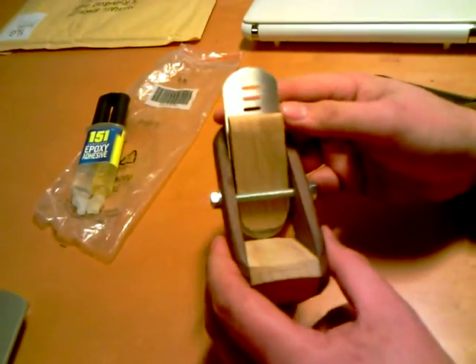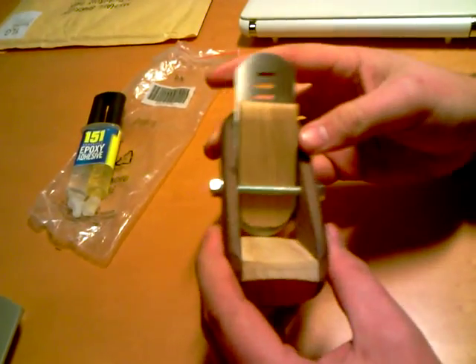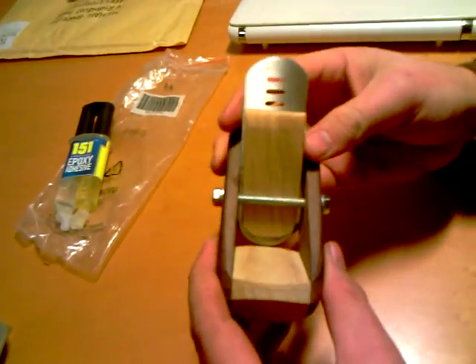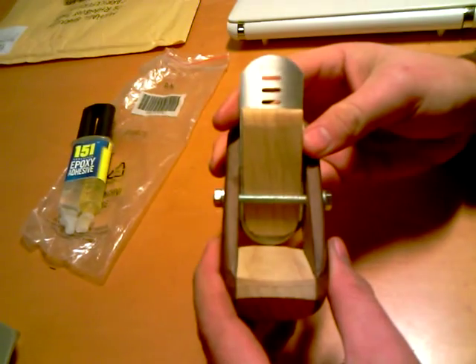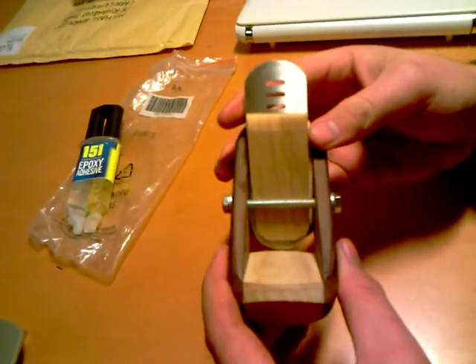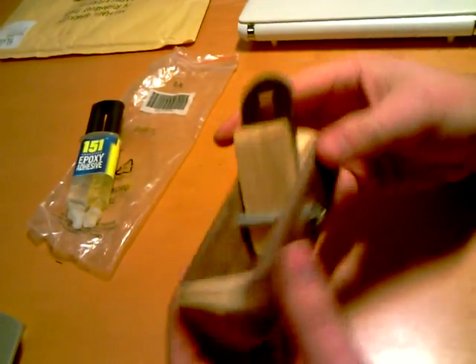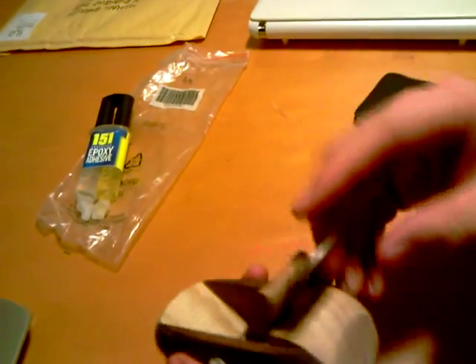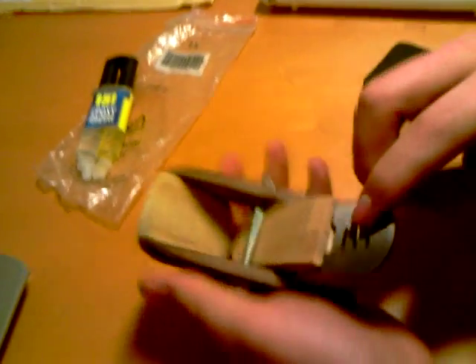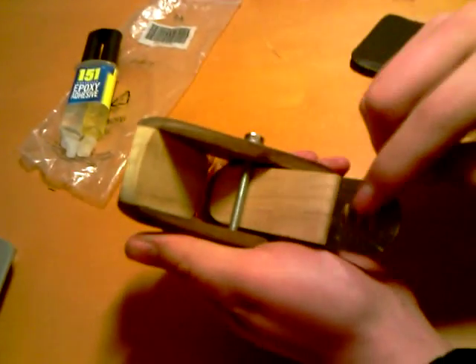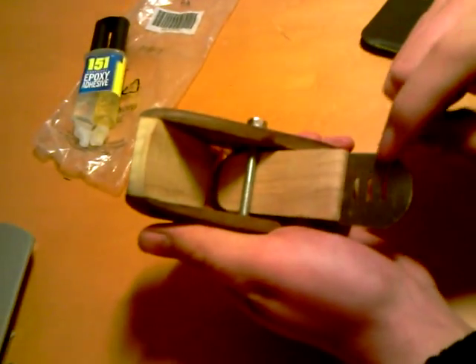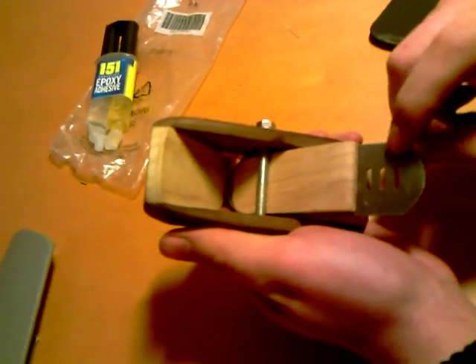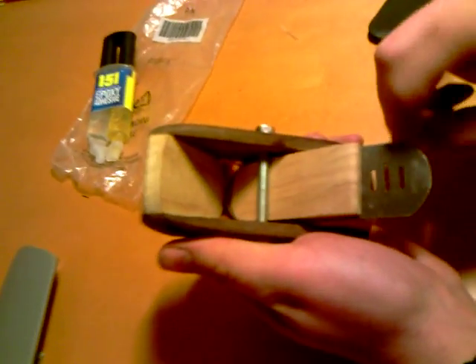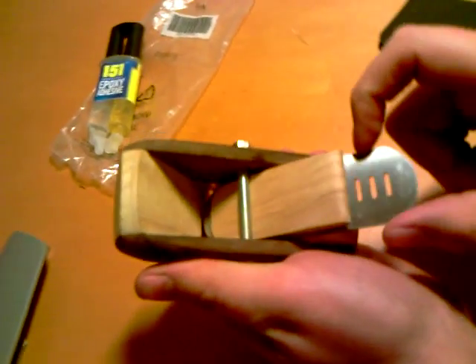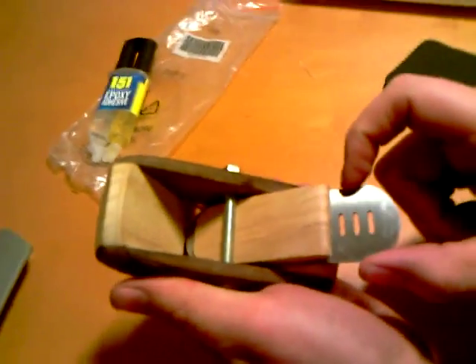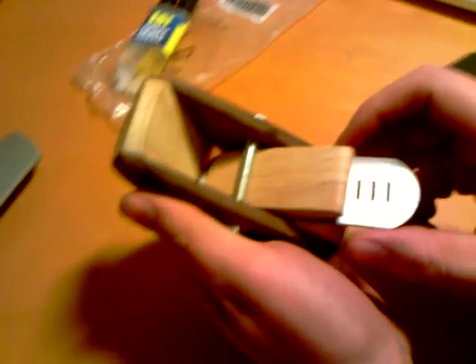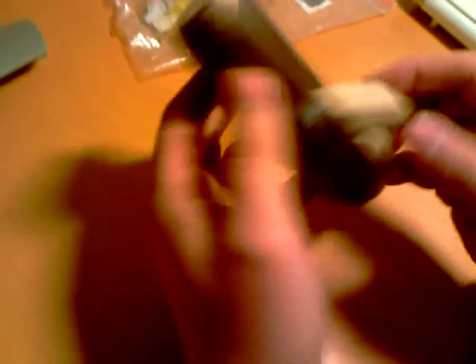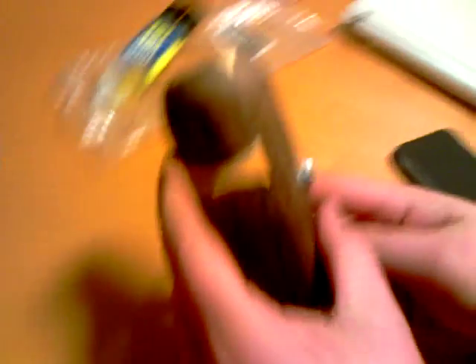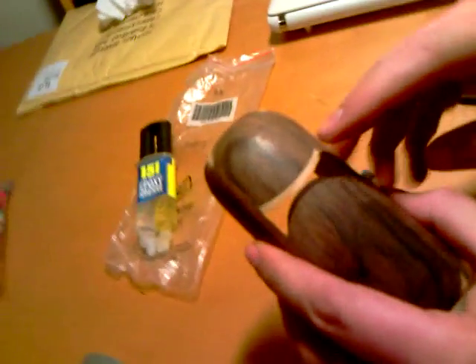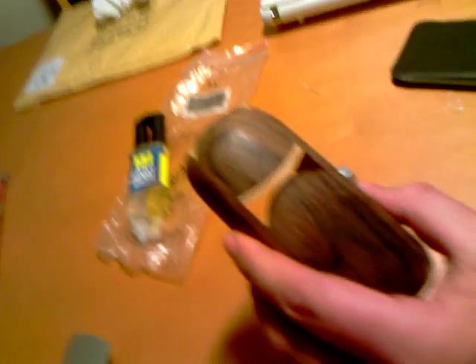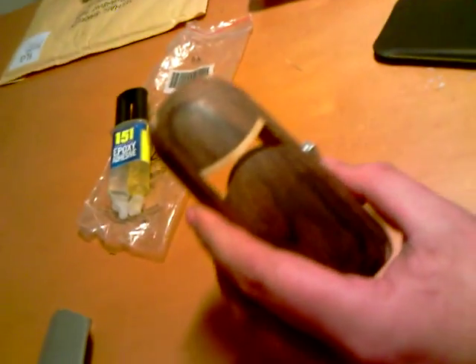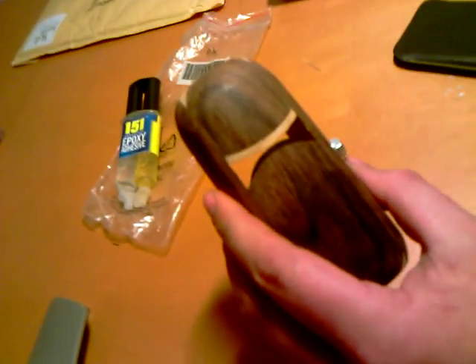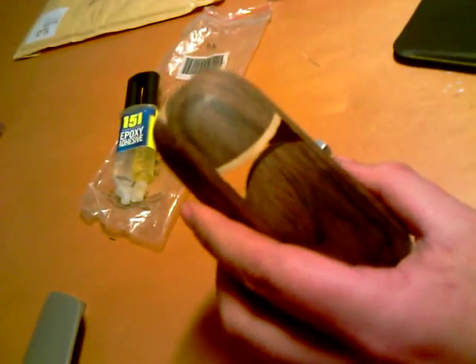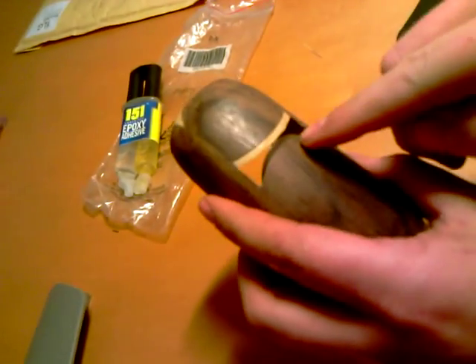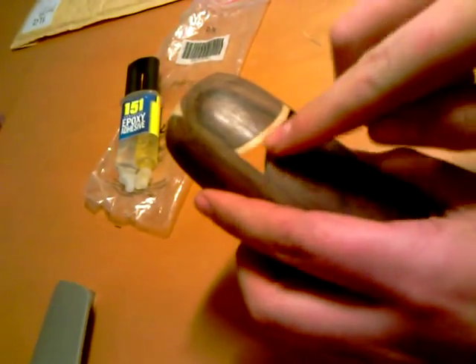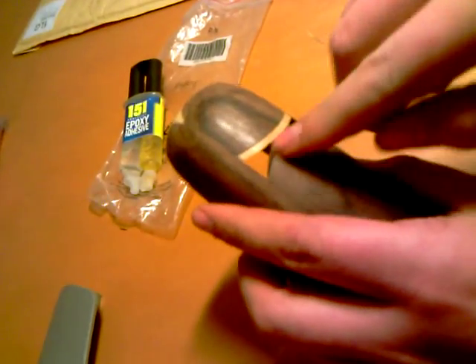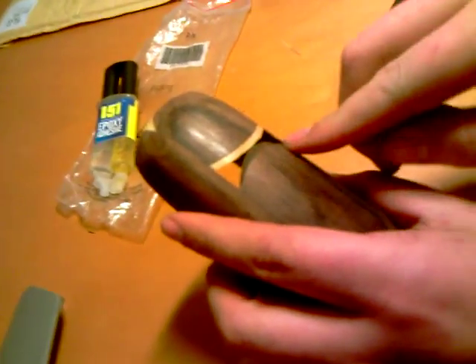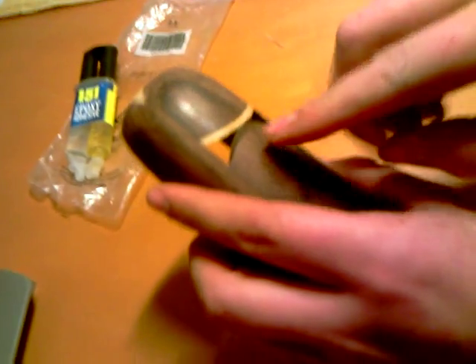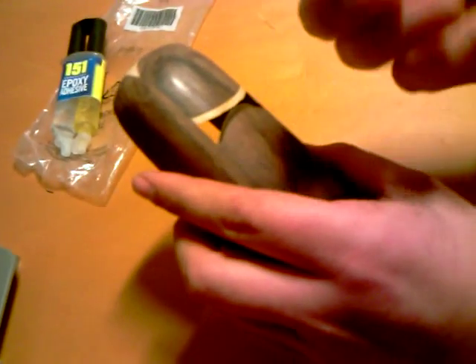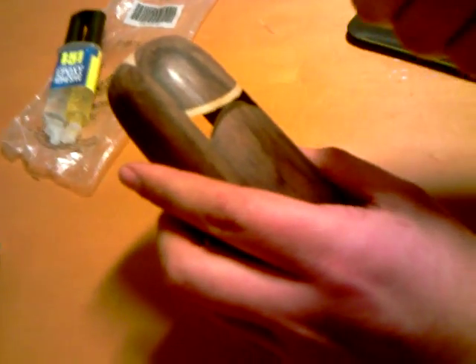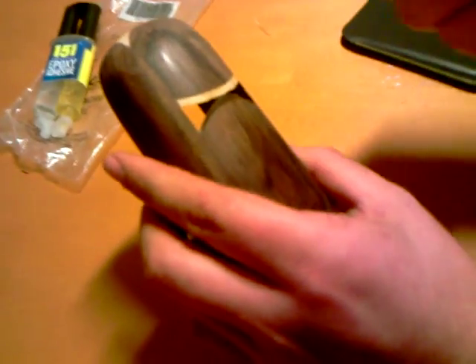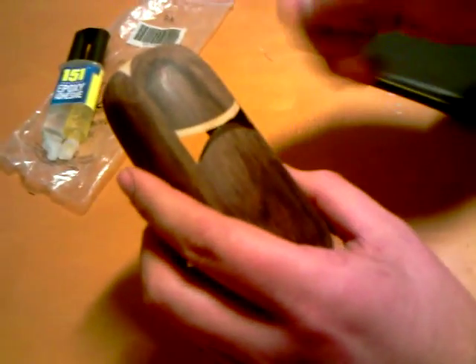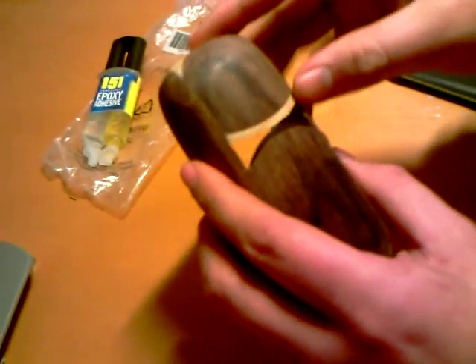I didn't have the money to buy one so I made it. I got a blade here, it's about £7 — it's a 35mm blade. I cut that into a convex tip which is very sharp, because I've cut myself on it.